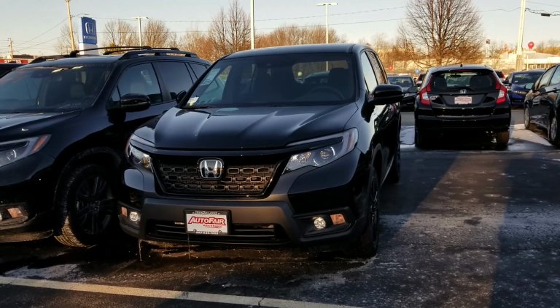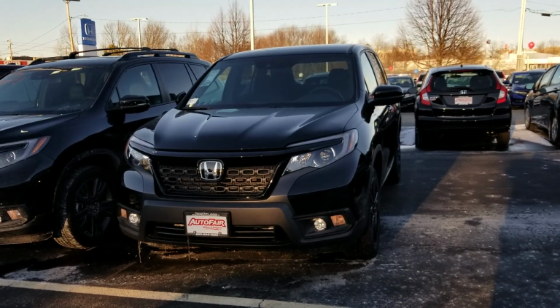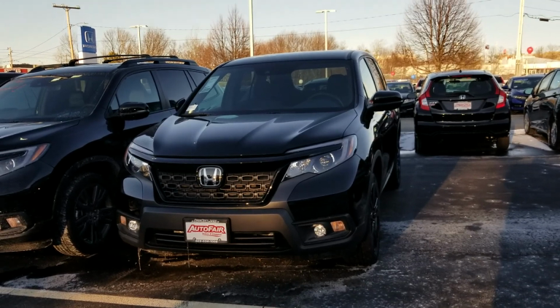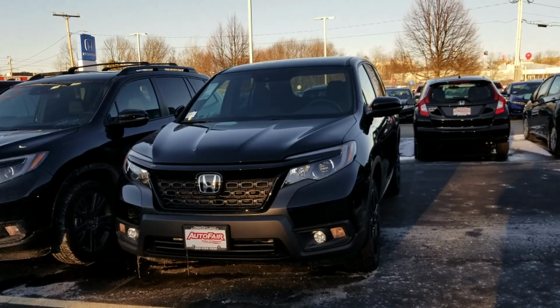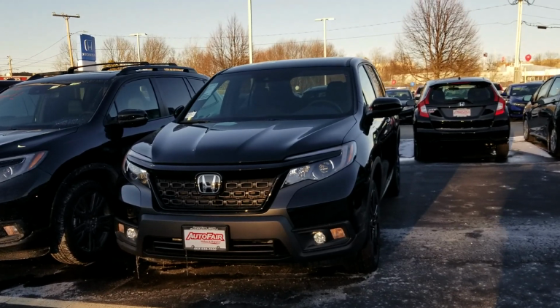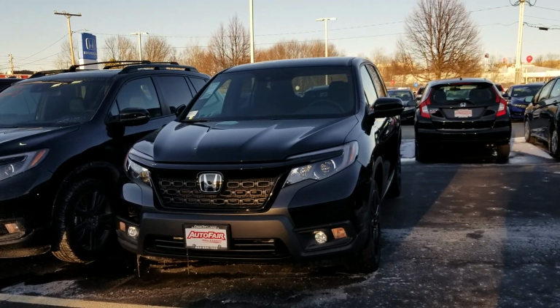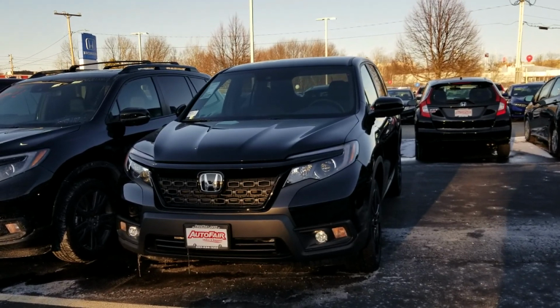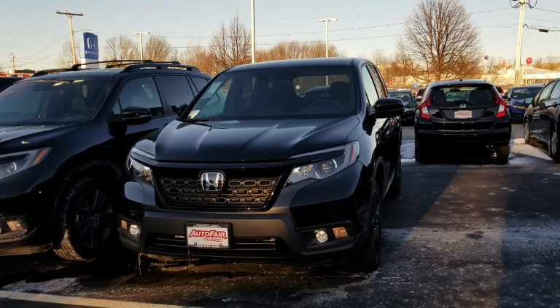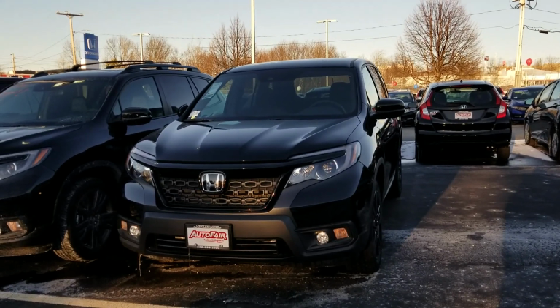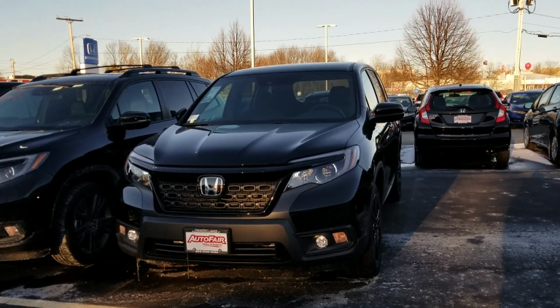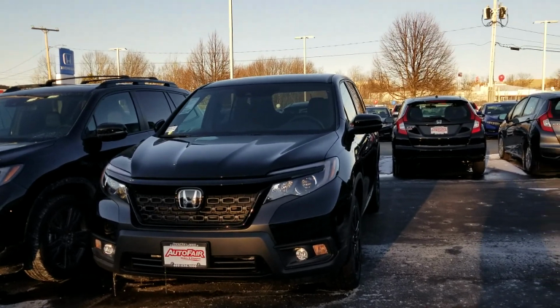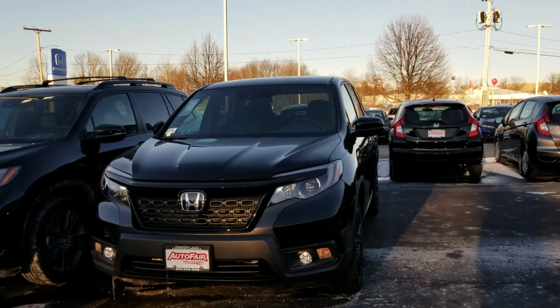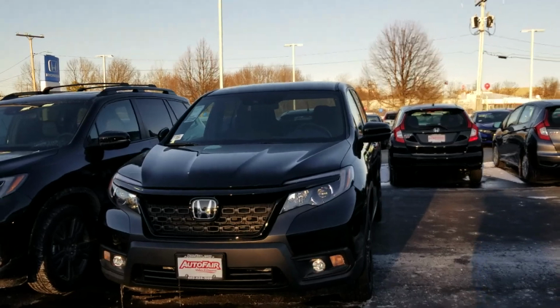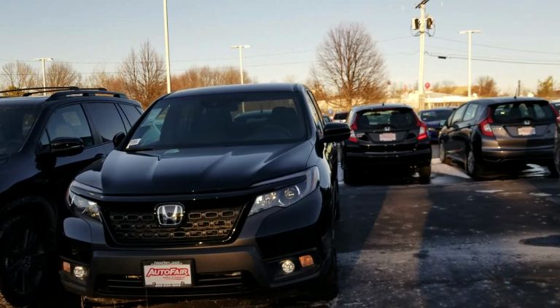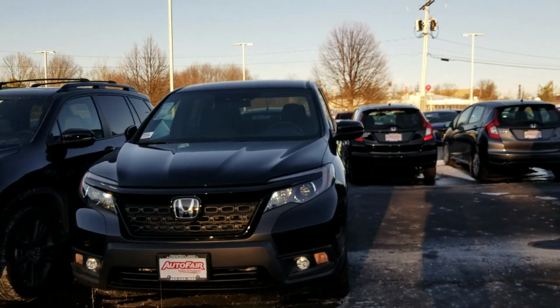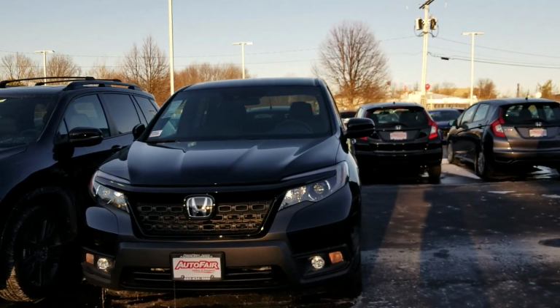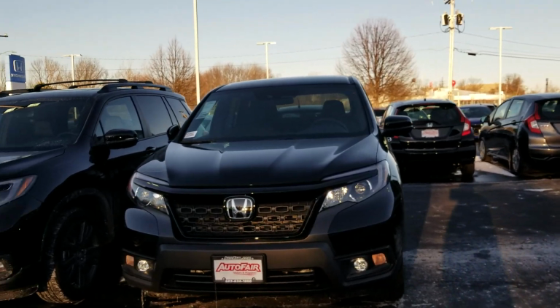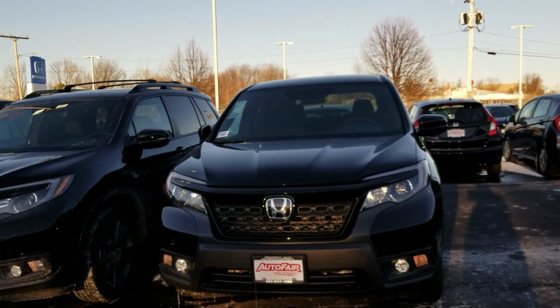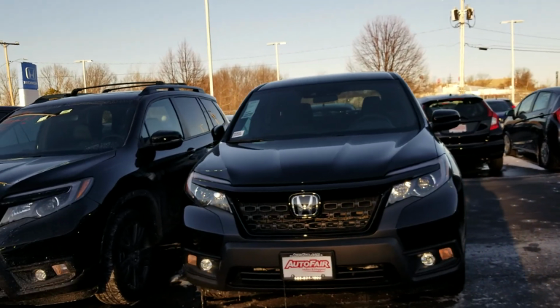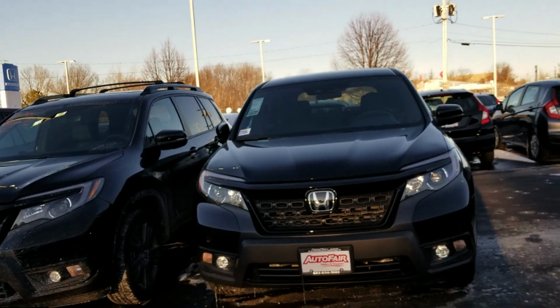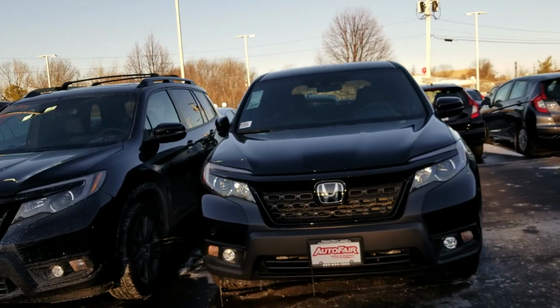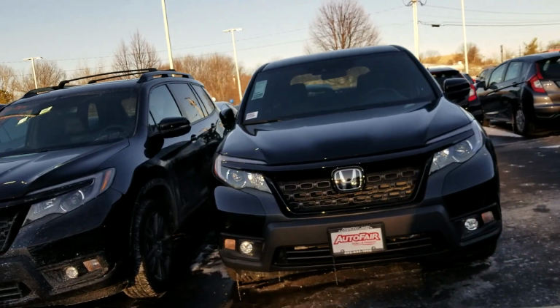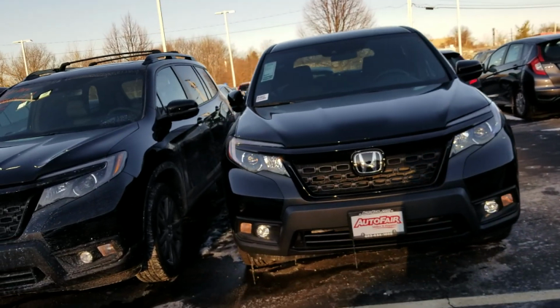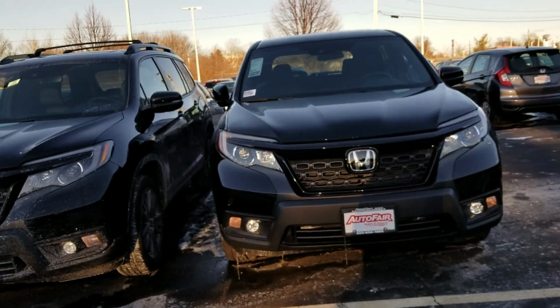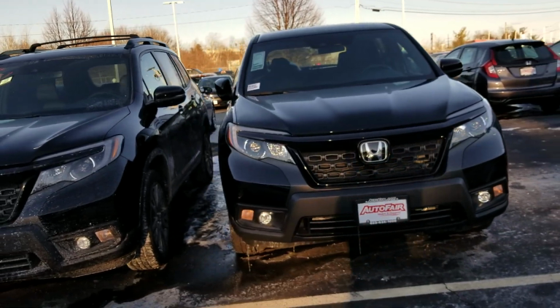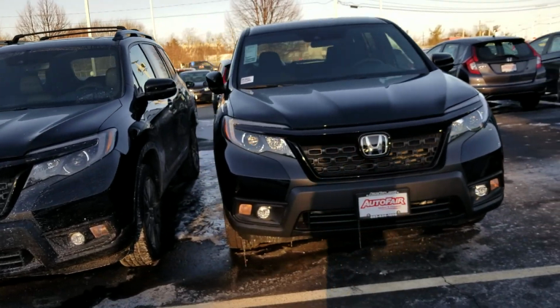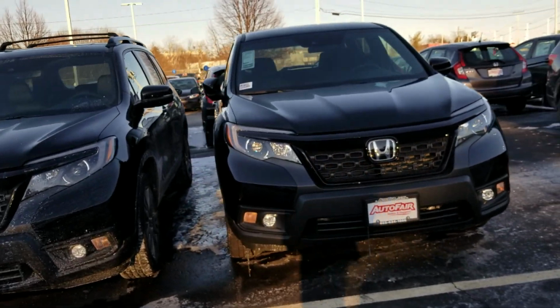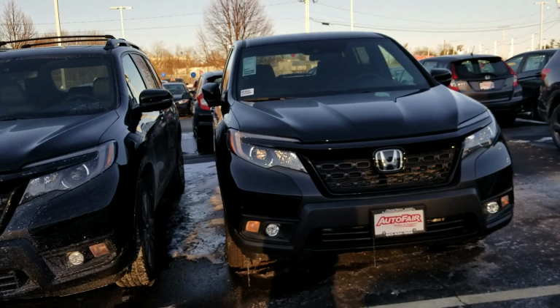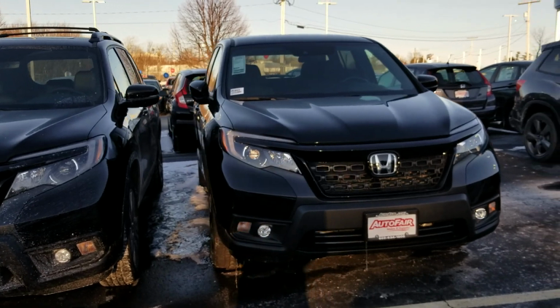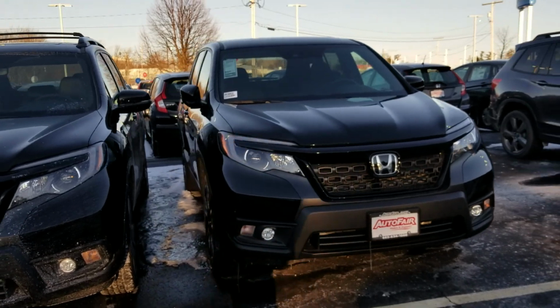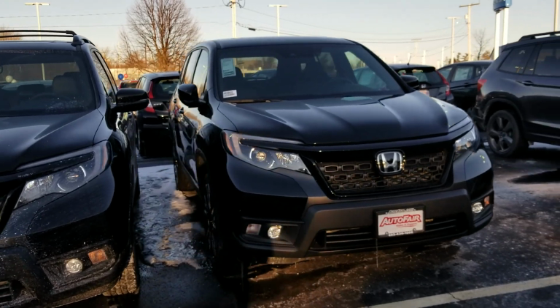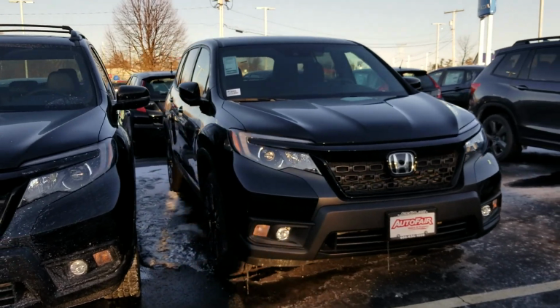Hey Robert, this is Dan Groot from AutoFair Honda, Manchester, New Hampshire. This is a 2019 Honda Passport Sport that you inquired about. I'm going to take a look at this vehicle here and show you some of the features.